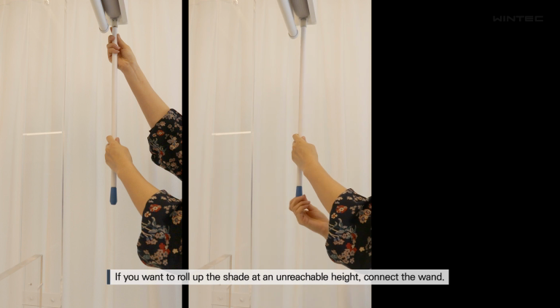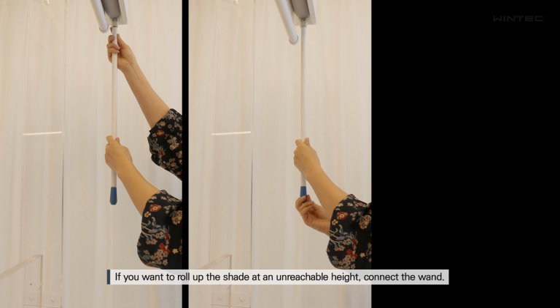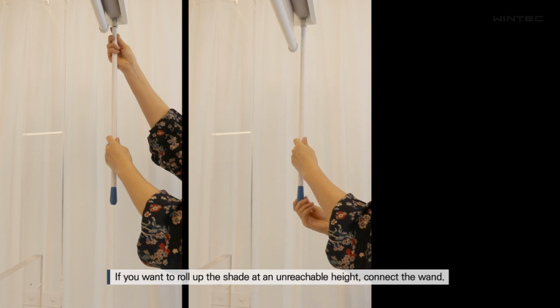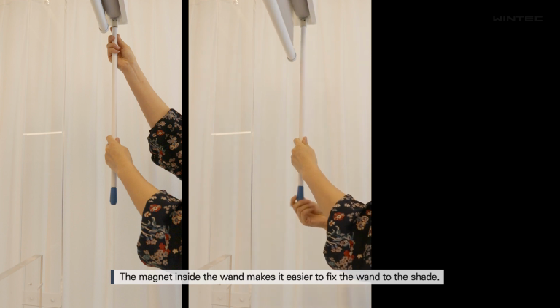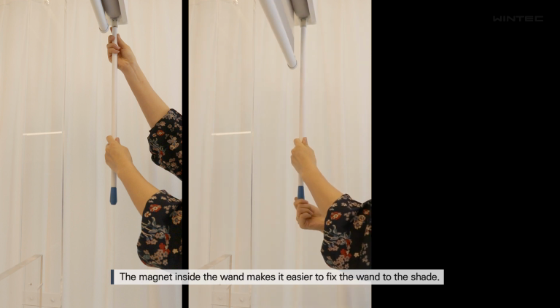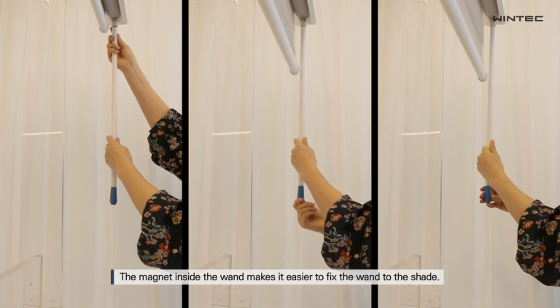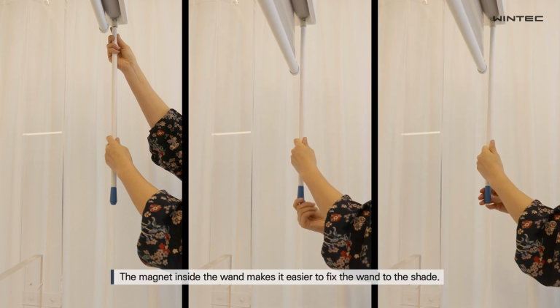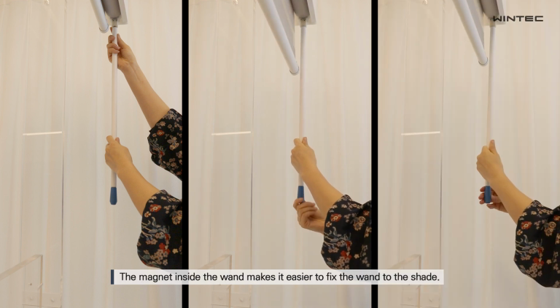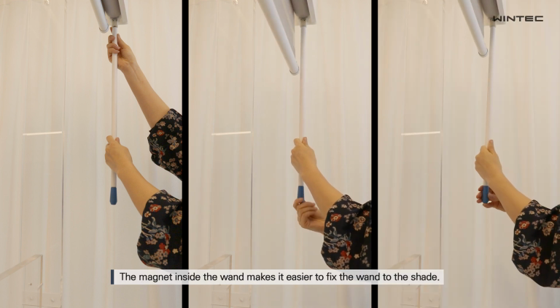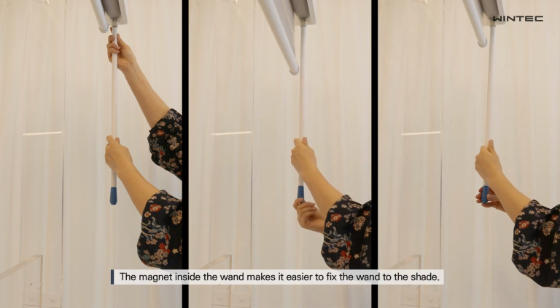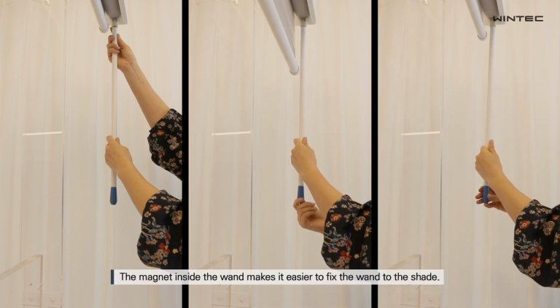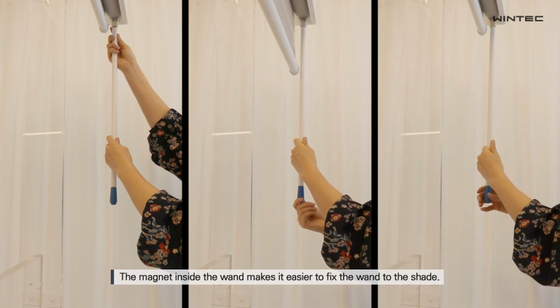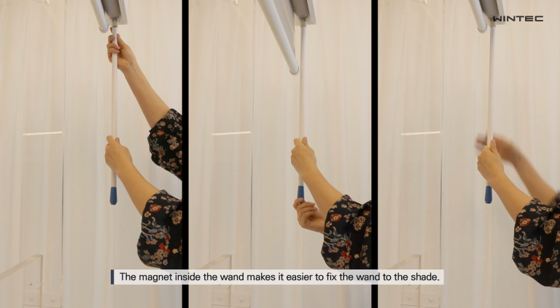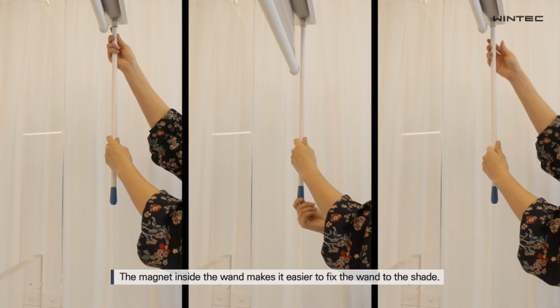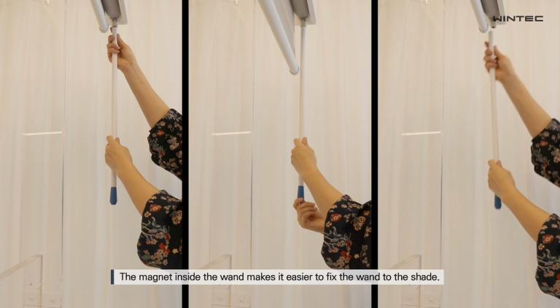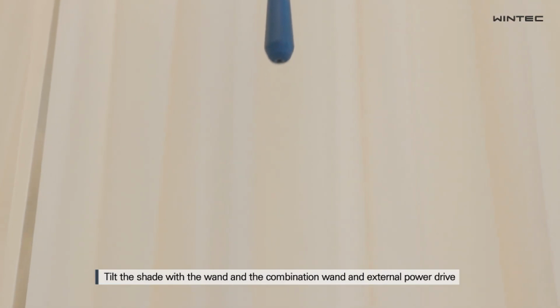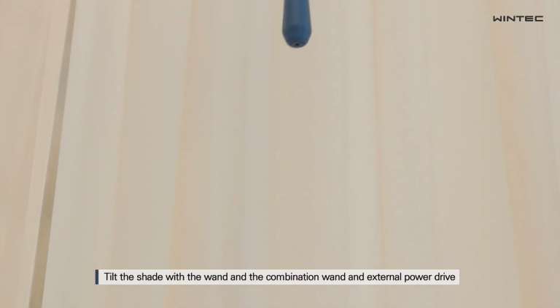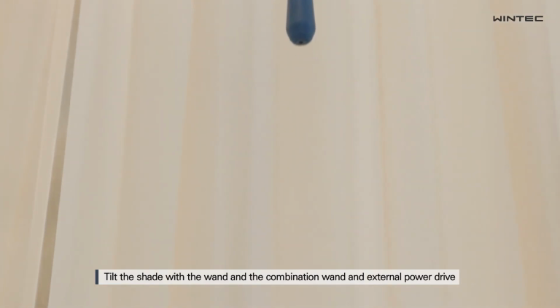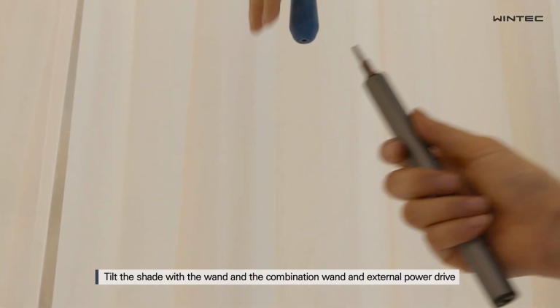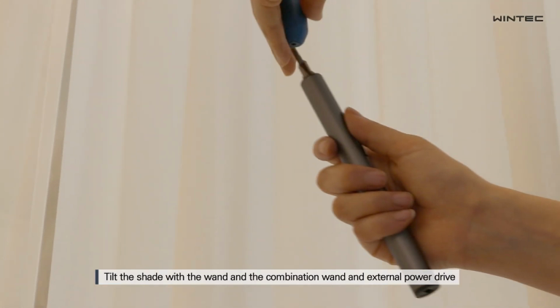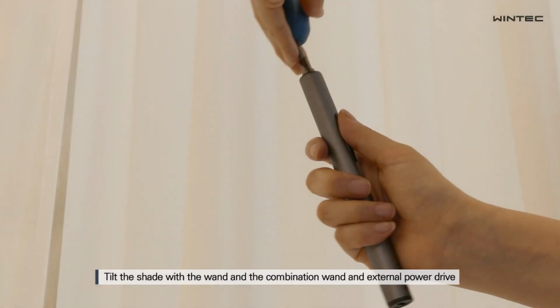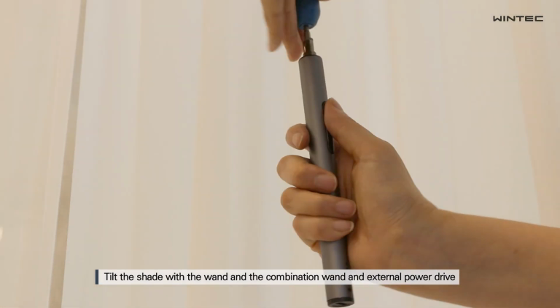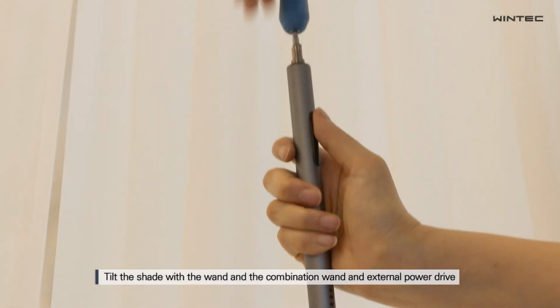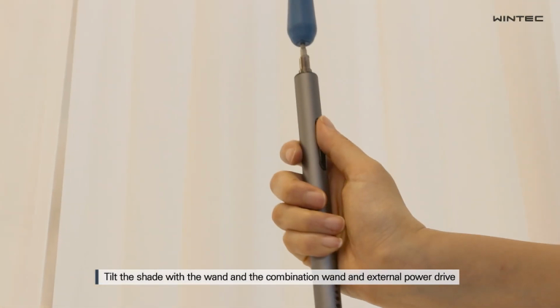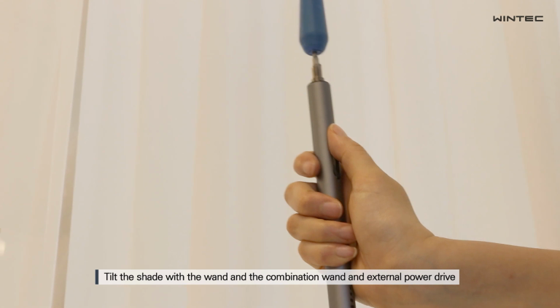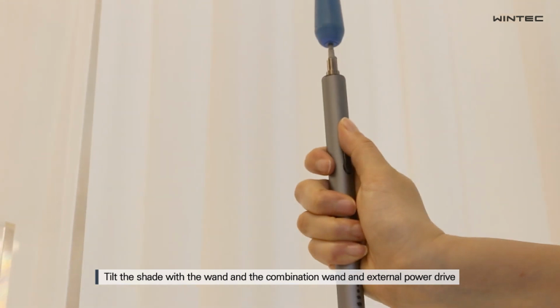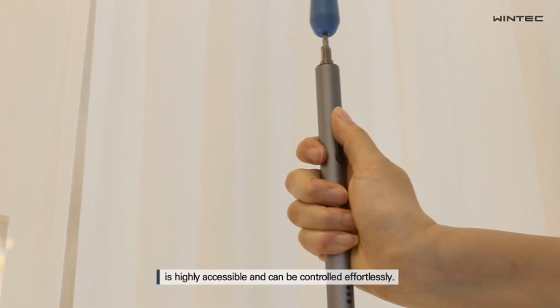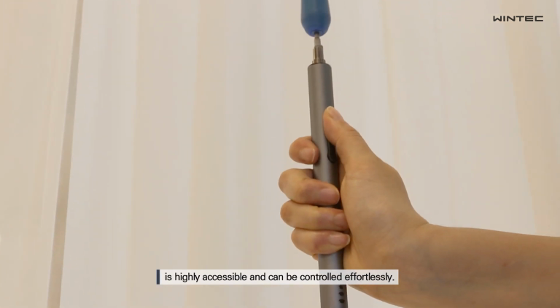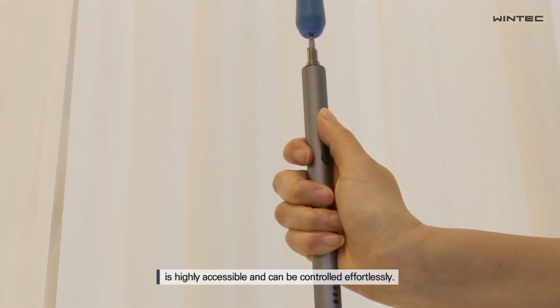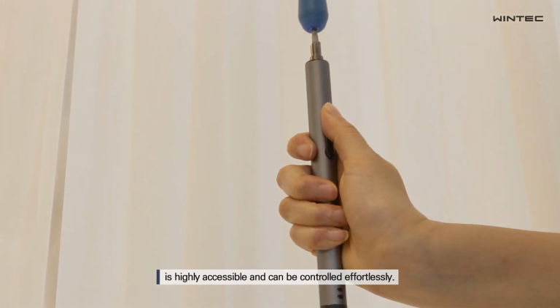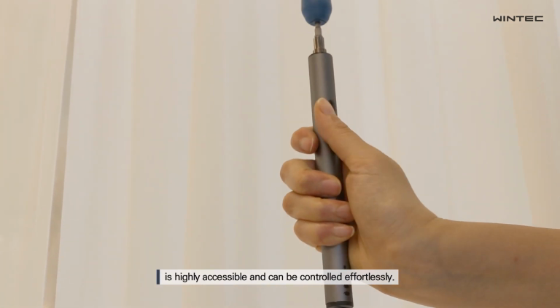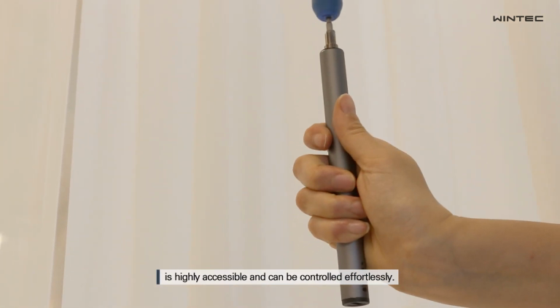connect the wand. The magnet inside the wand makes it easier to fix the wand to the shade. Tilt the shade with the wand,